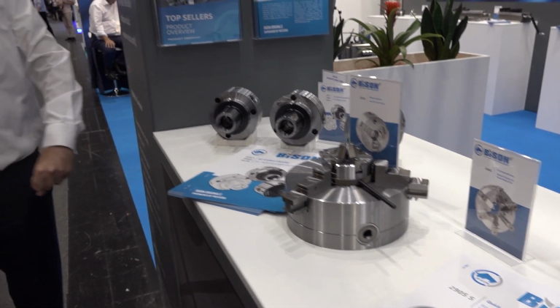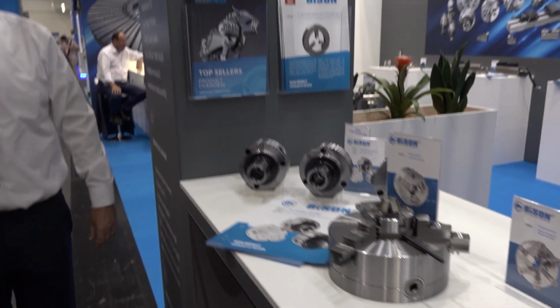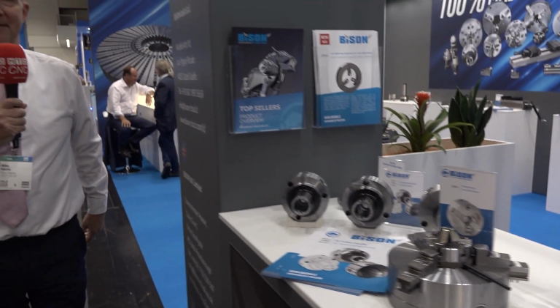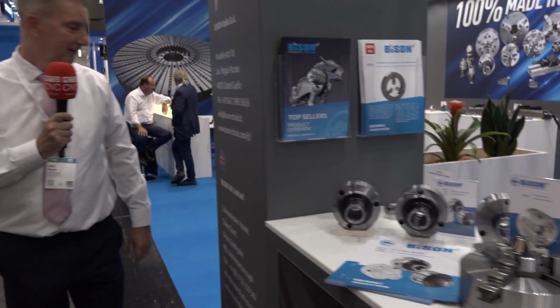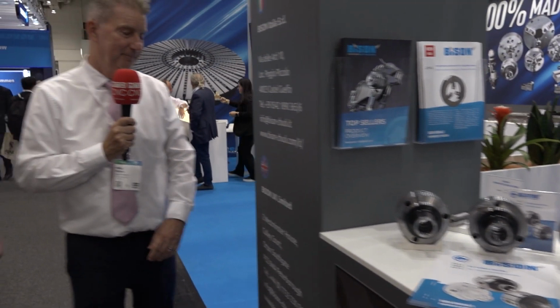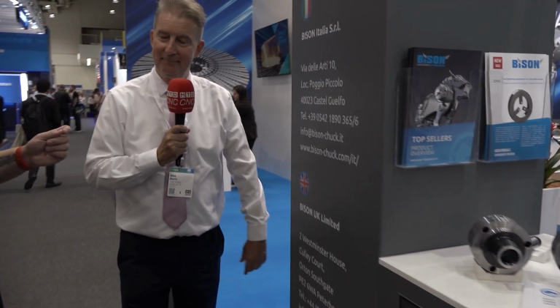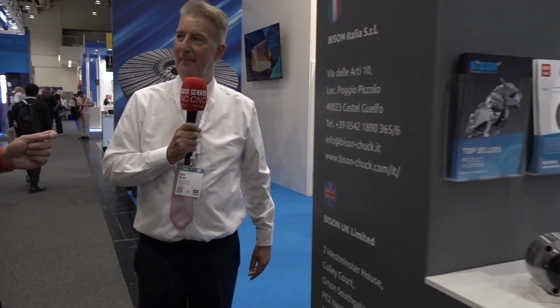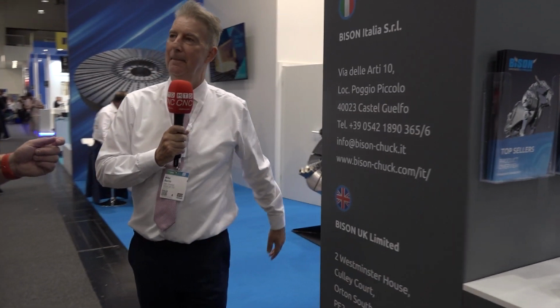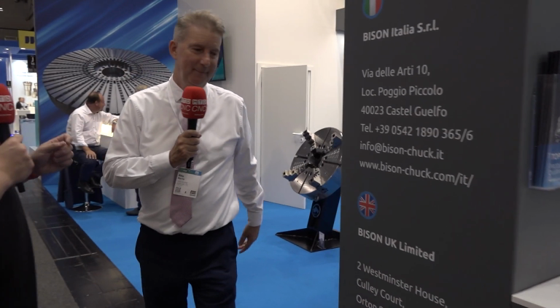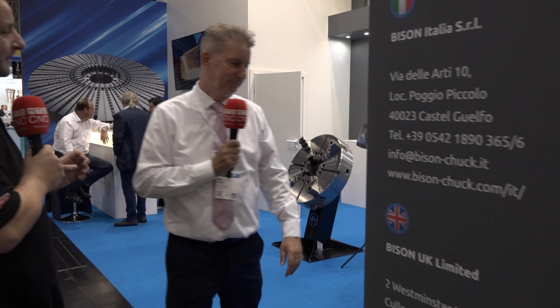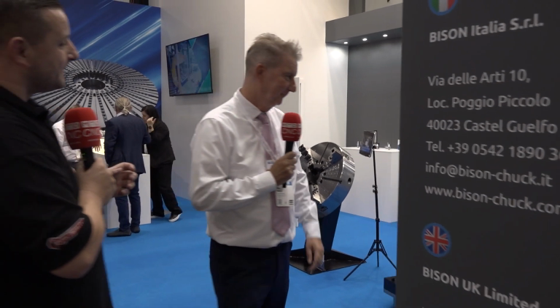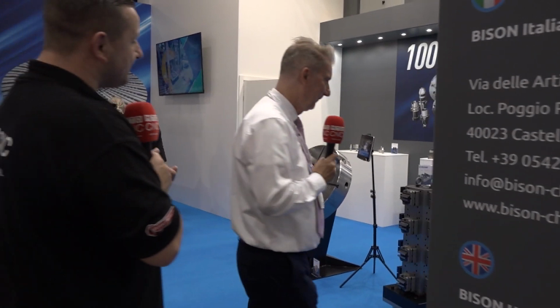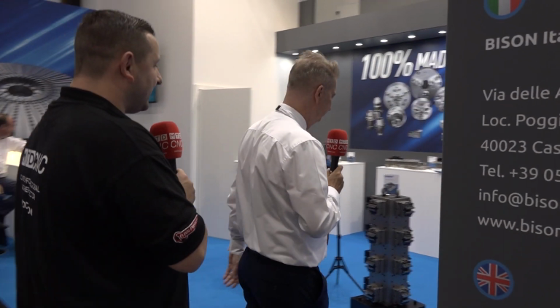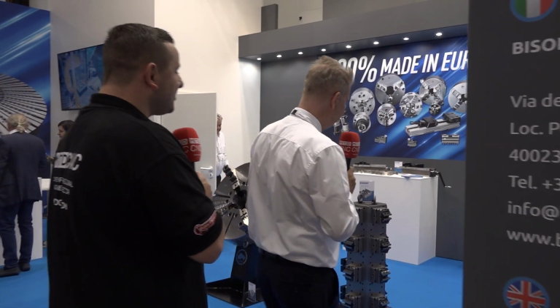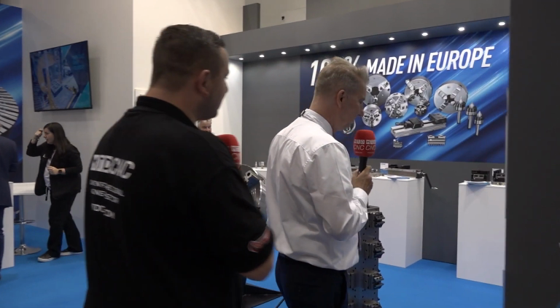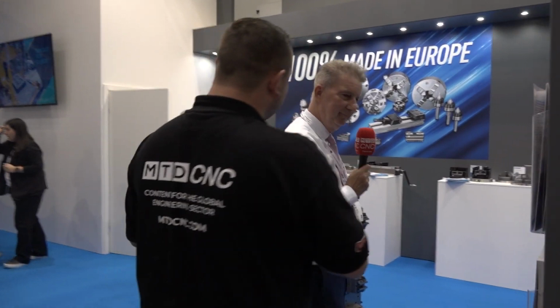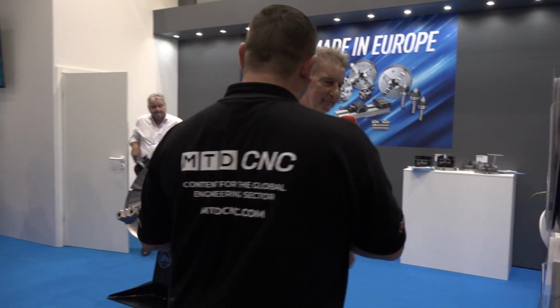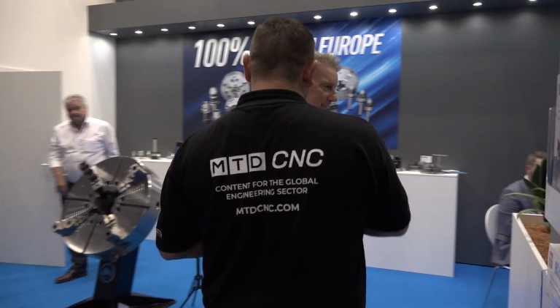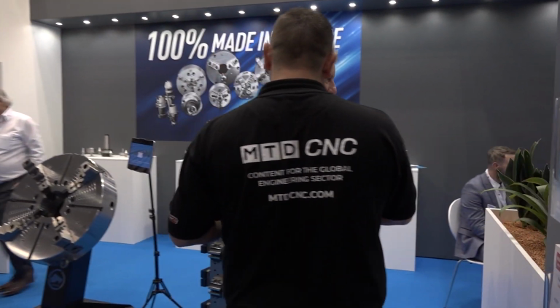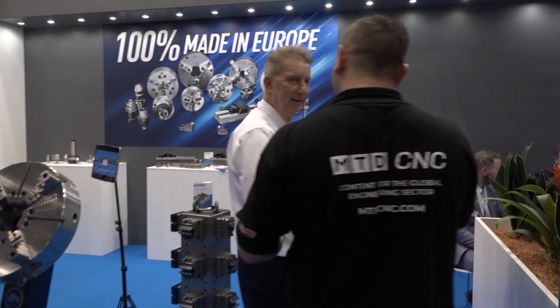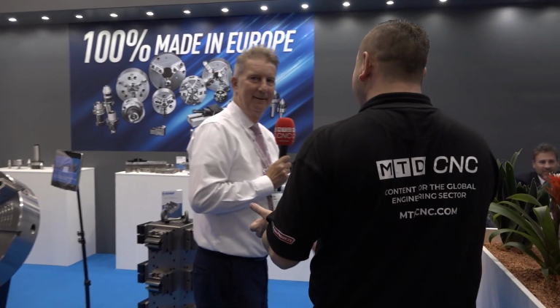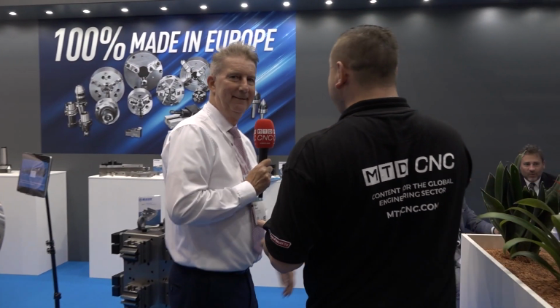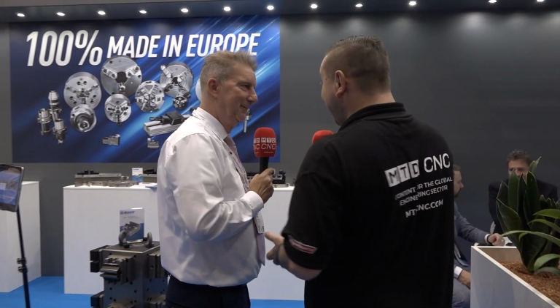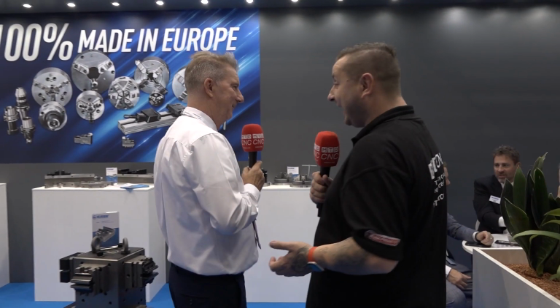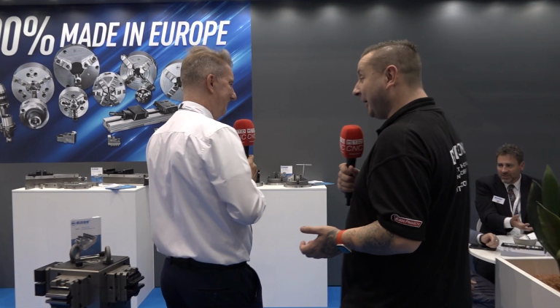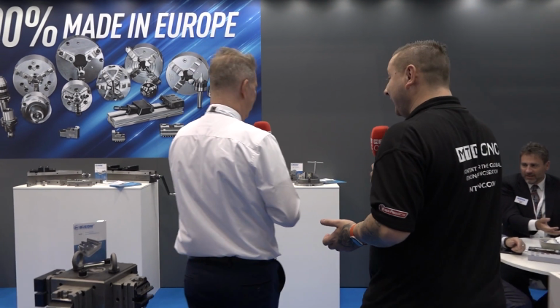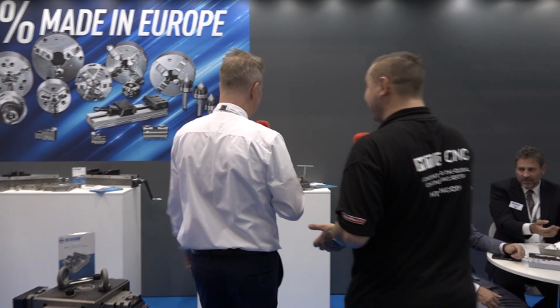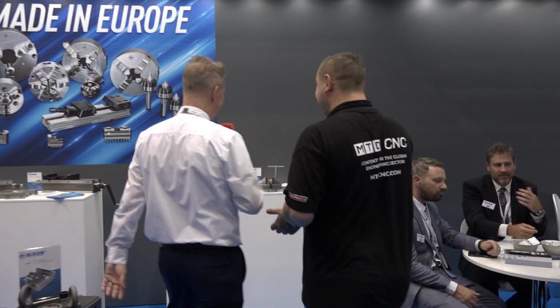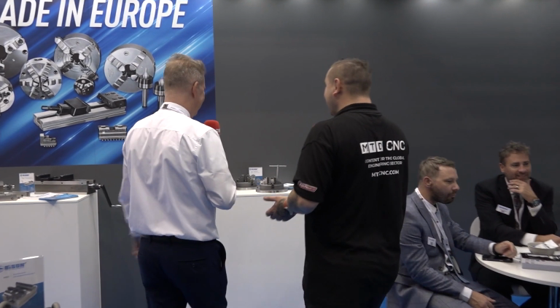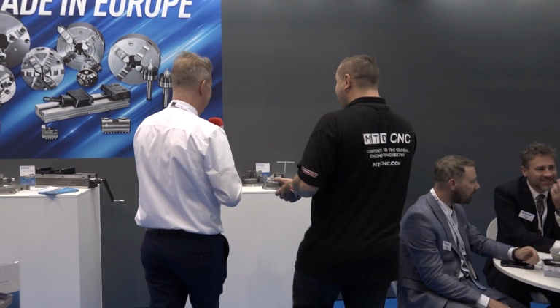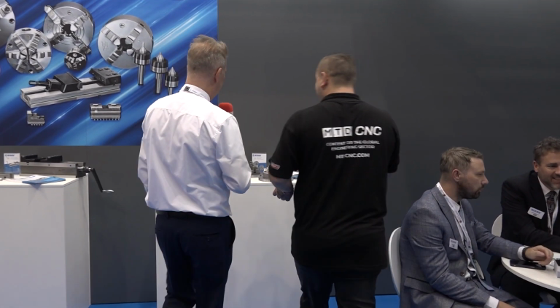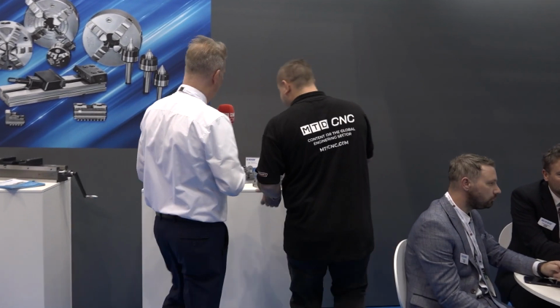Now we move into the newer stuff. I'm looking forward to seeing this because it's not something we've seen from Bison before, so this is good. What have we got?